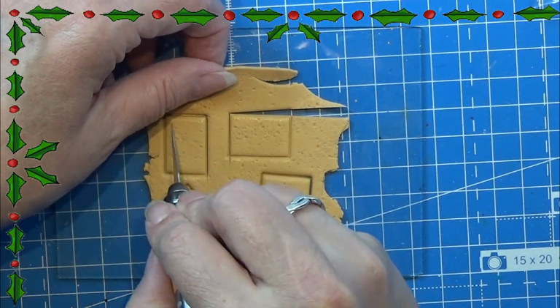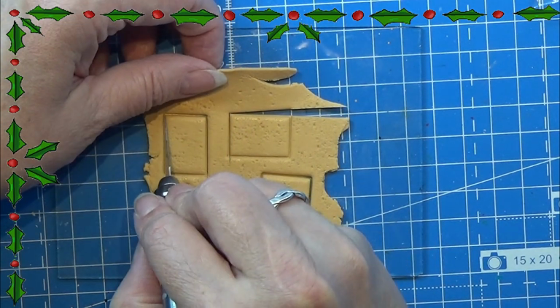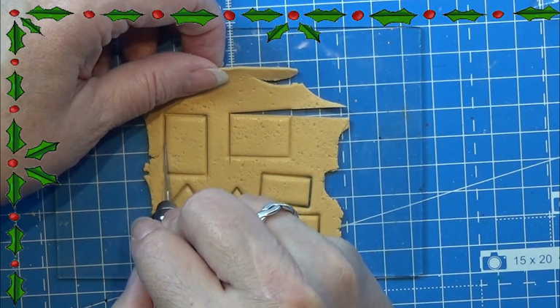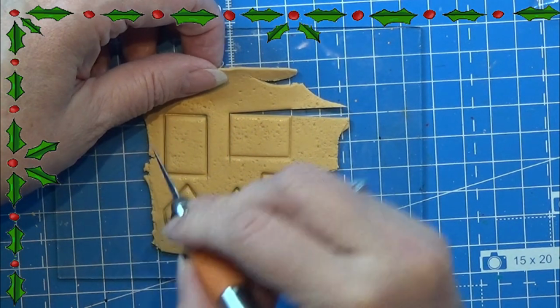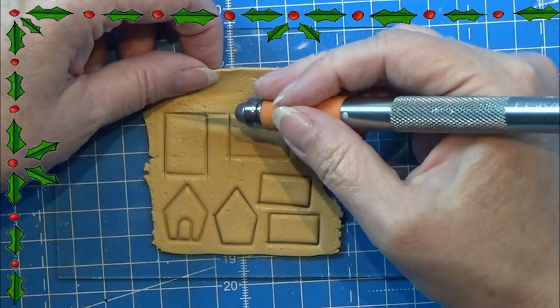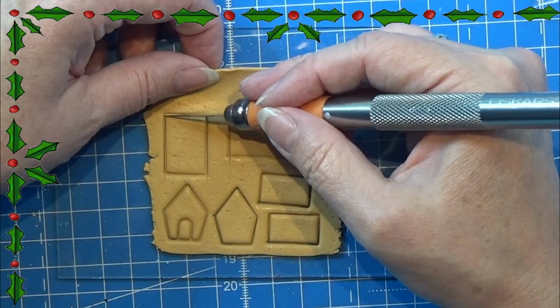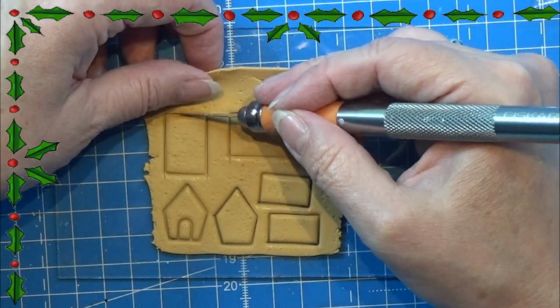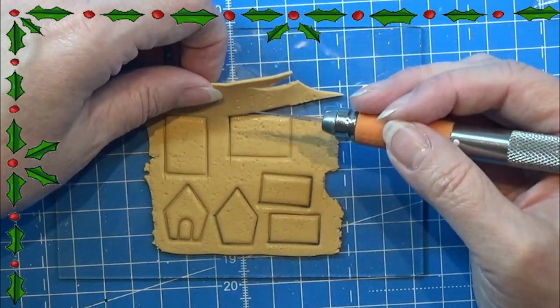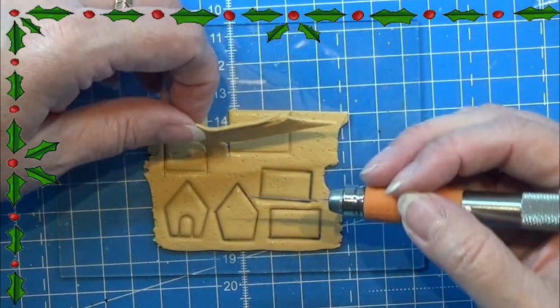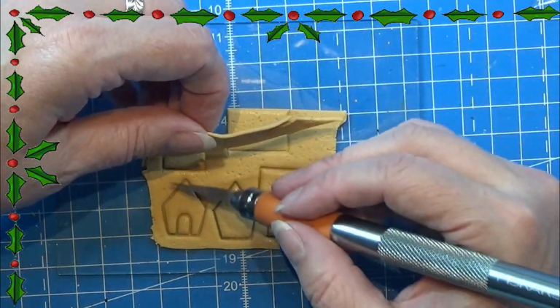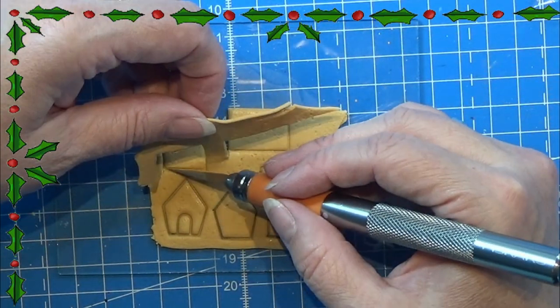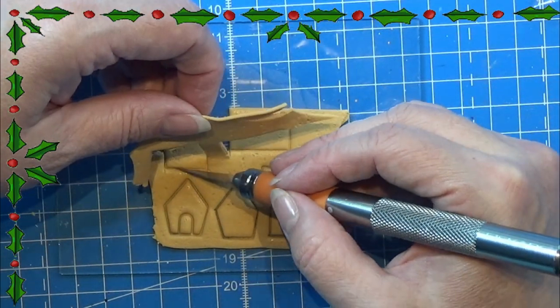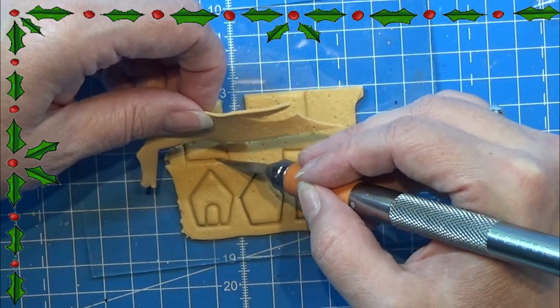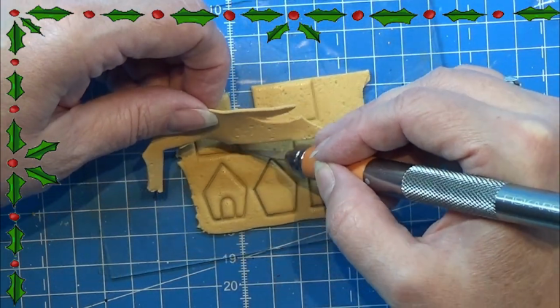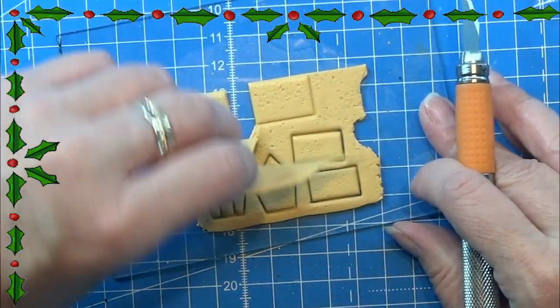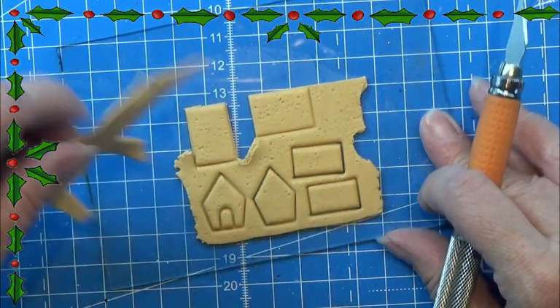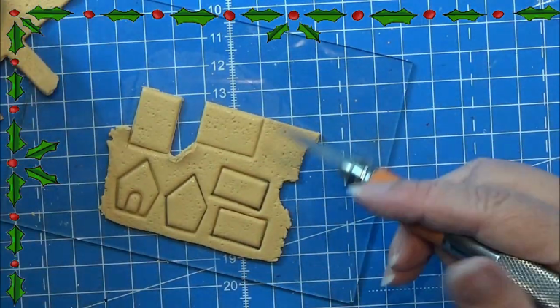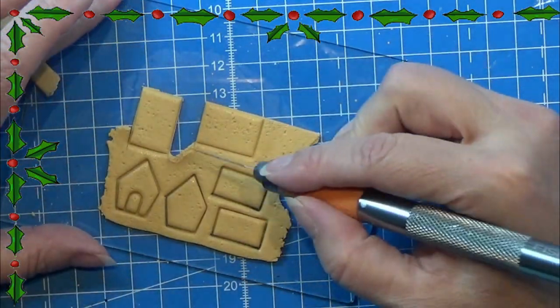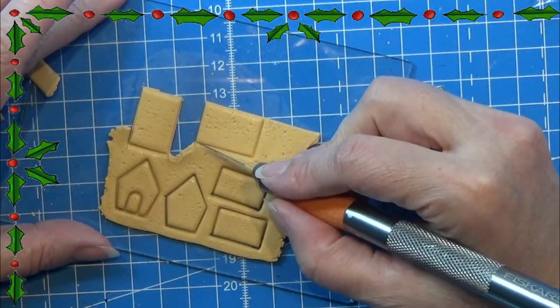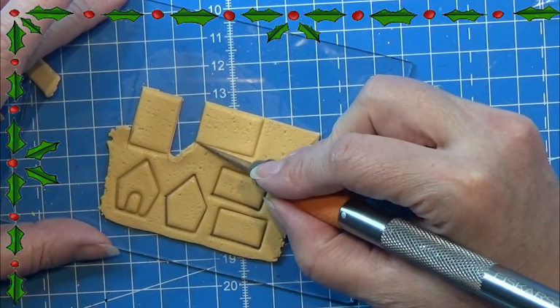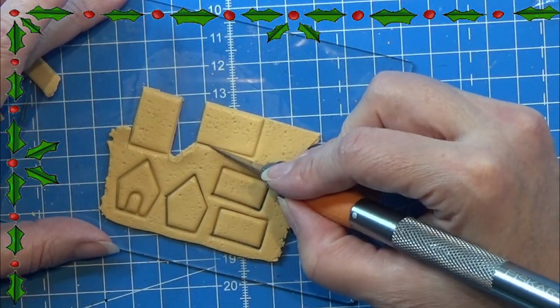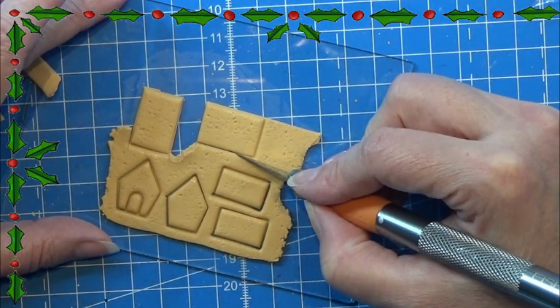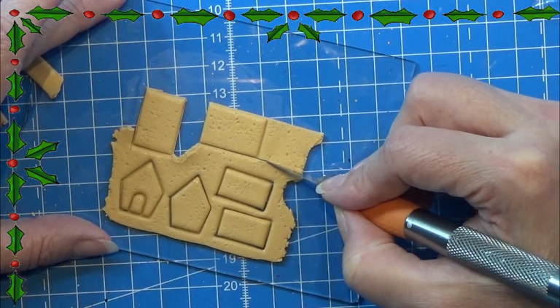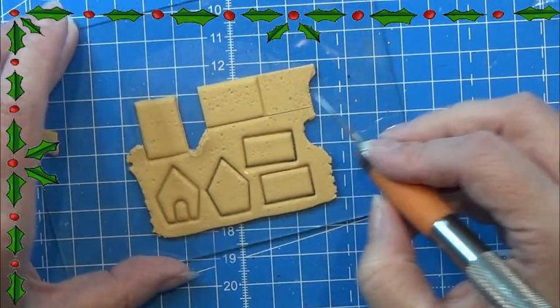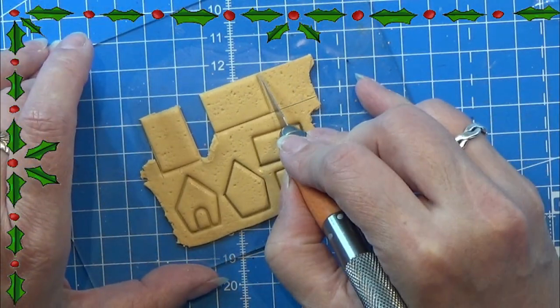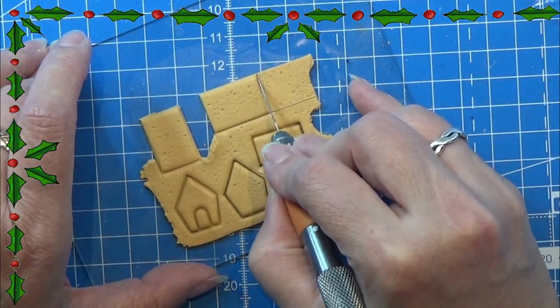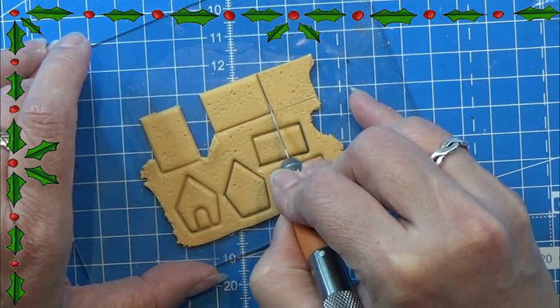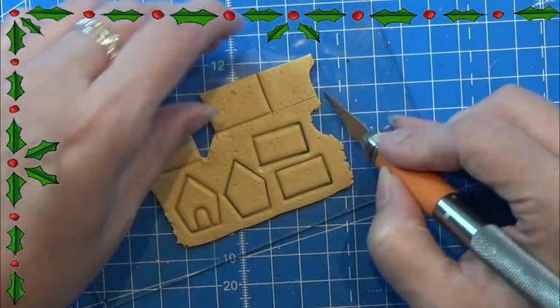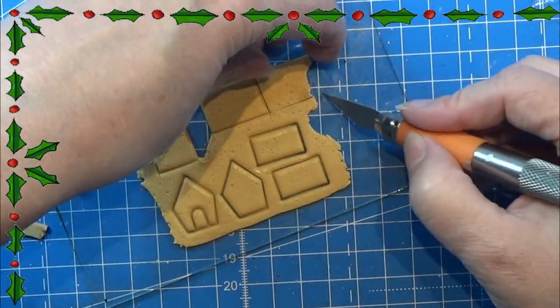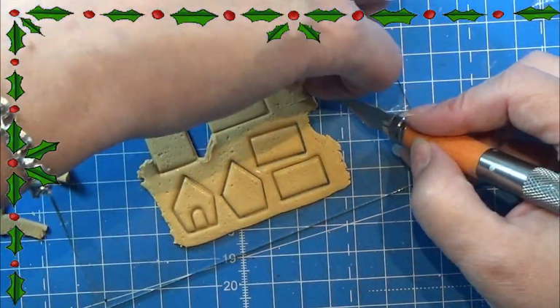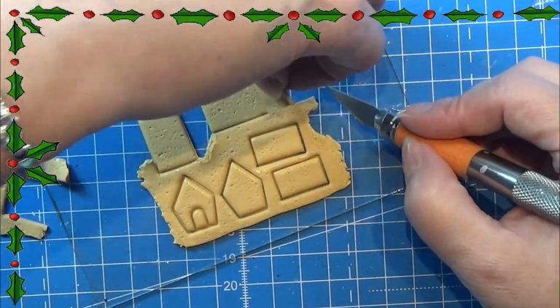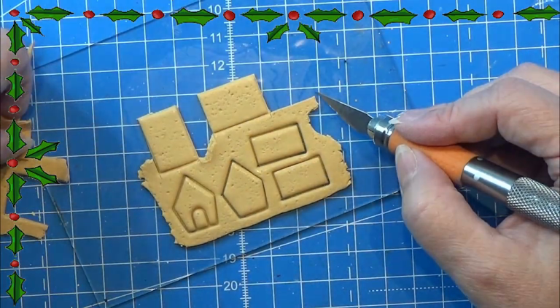Here I am just making sure that everything is cut out of the clay, and I am also going to take a little time to clean up the cut just to make it look really neat and nice.